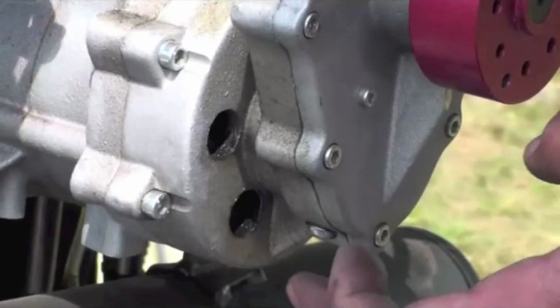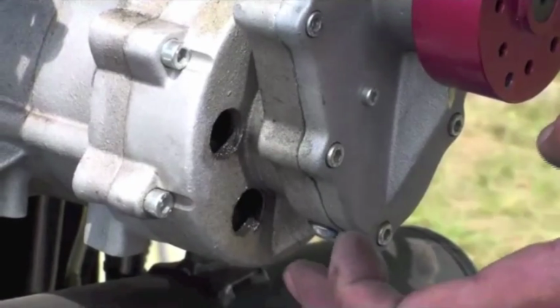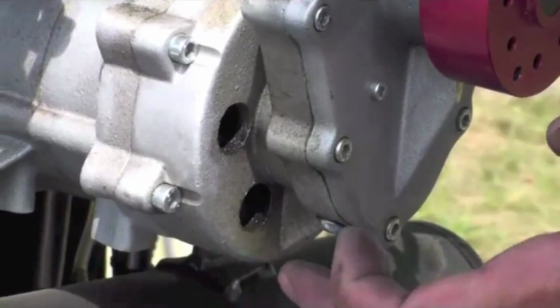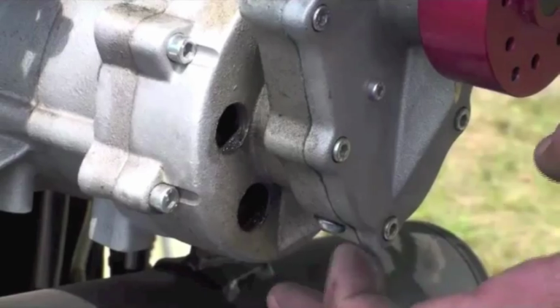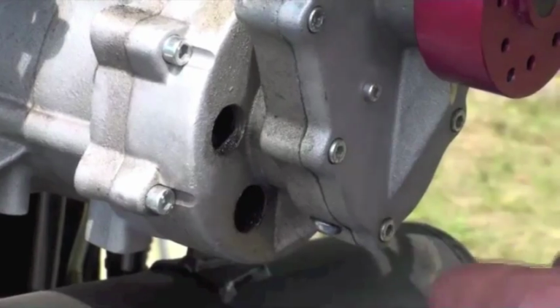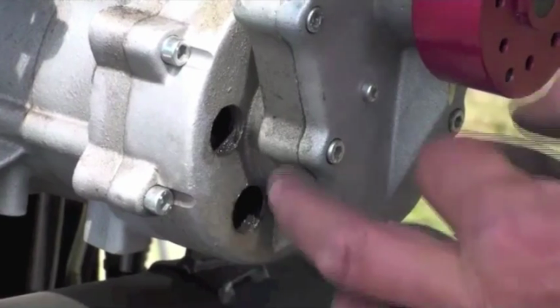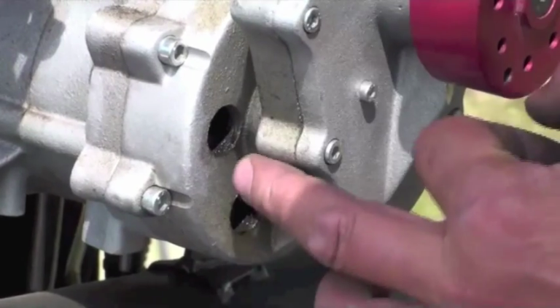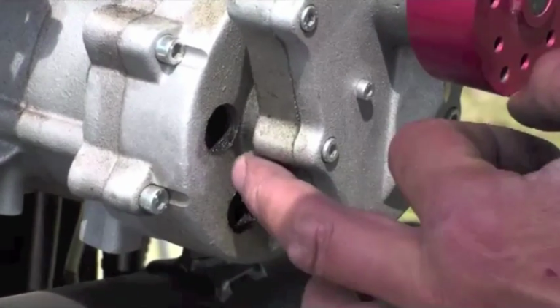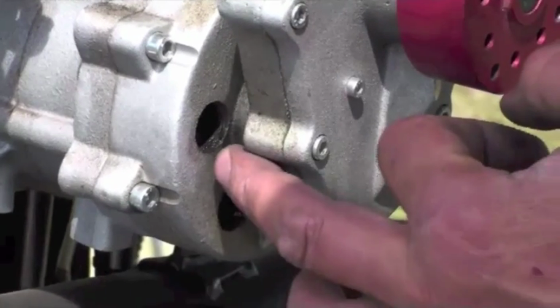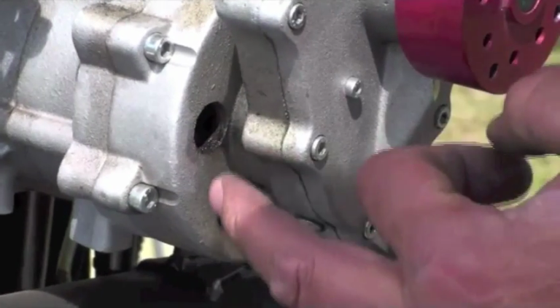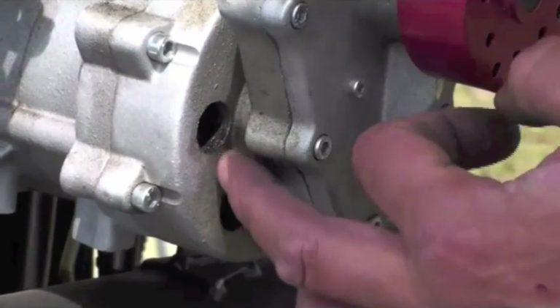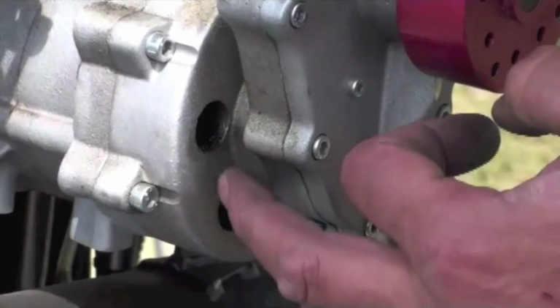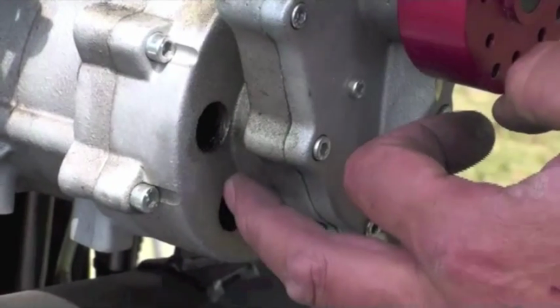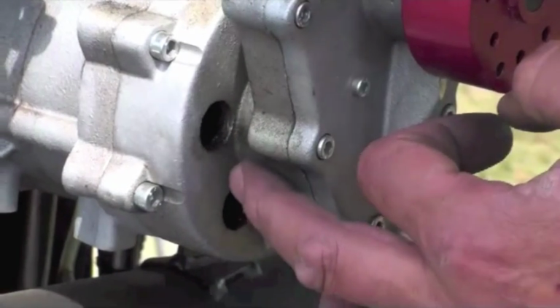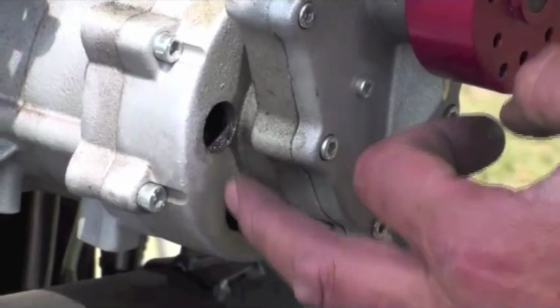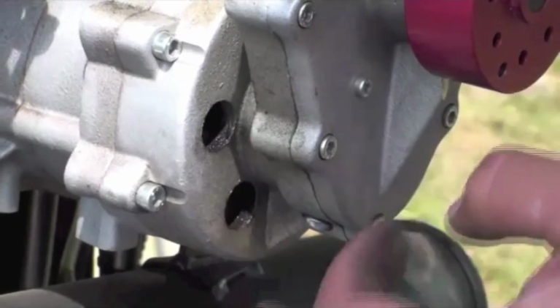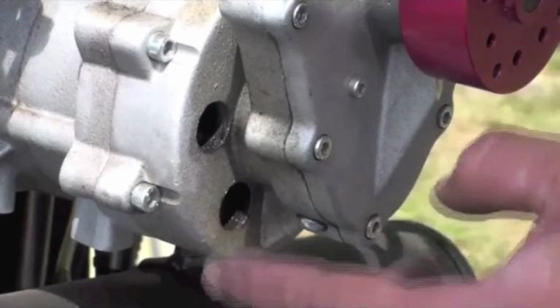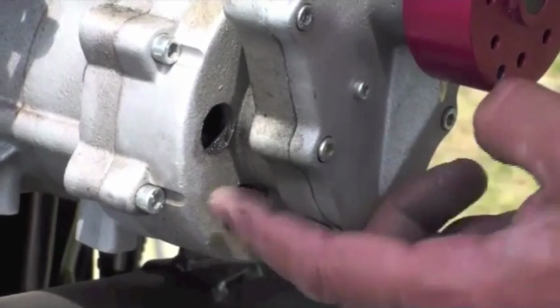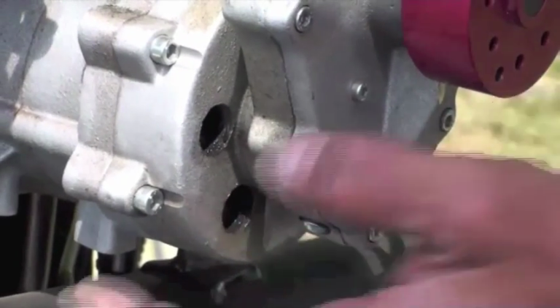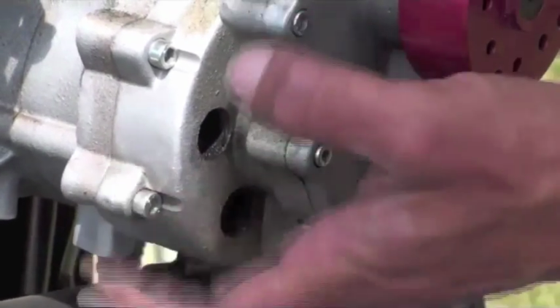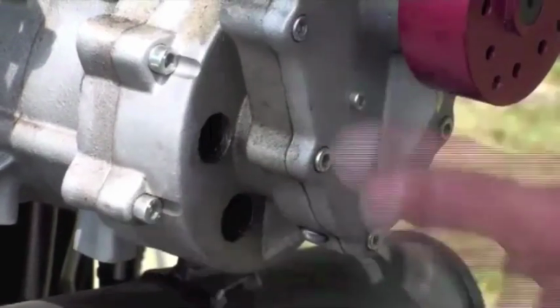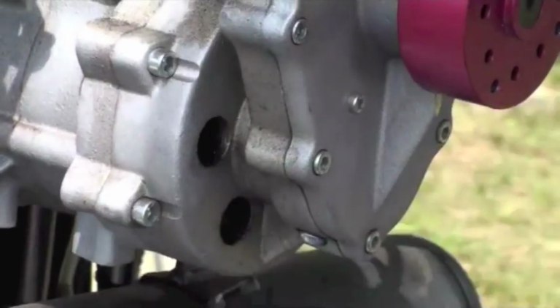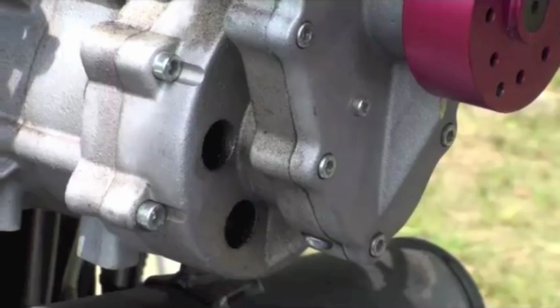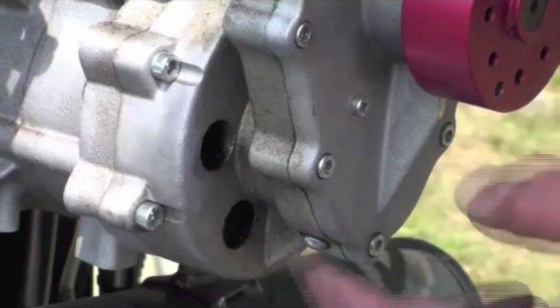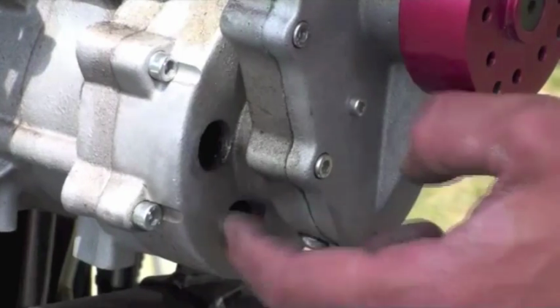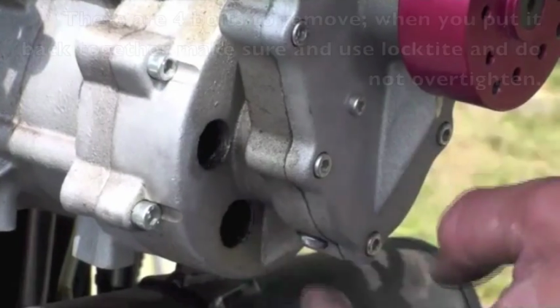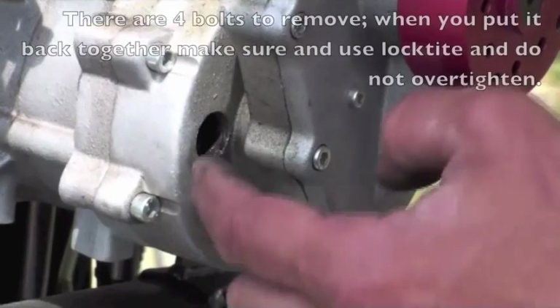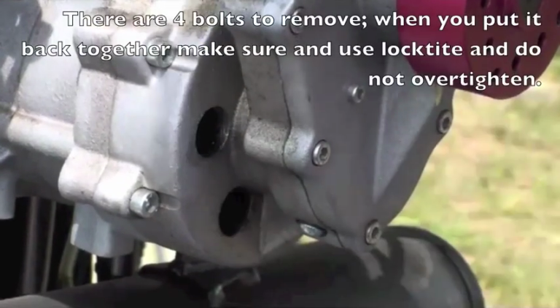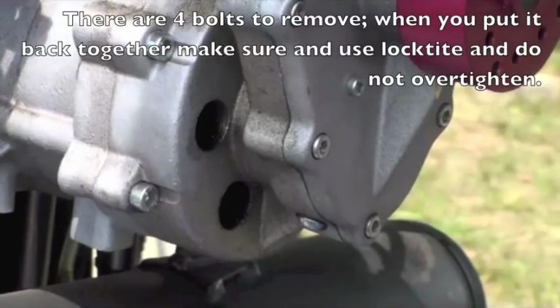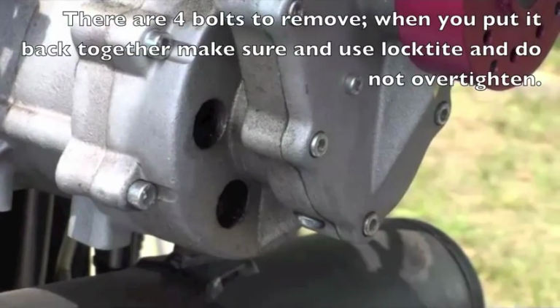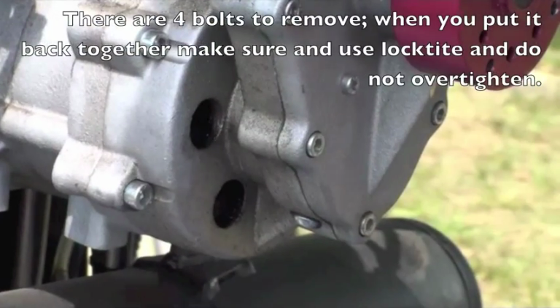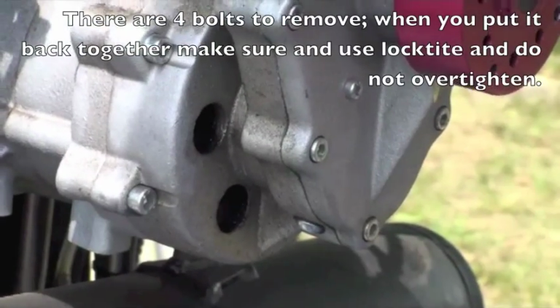It doesn't need any lubrication, but there's some seepage here somewhere, so we're going to take the reduction drive off and have a look inside to see where this oil is coming from.